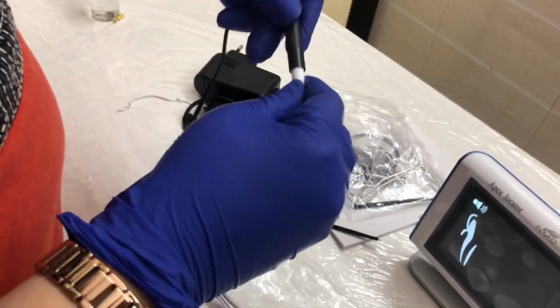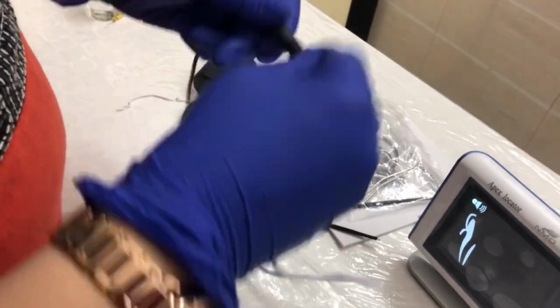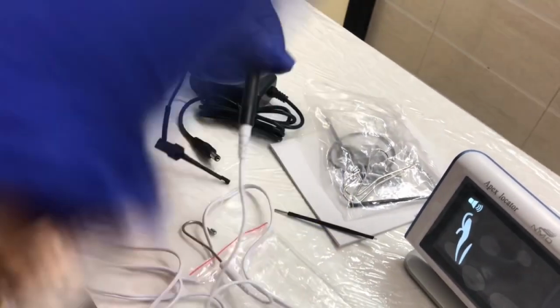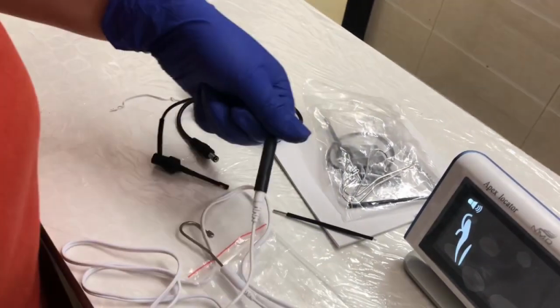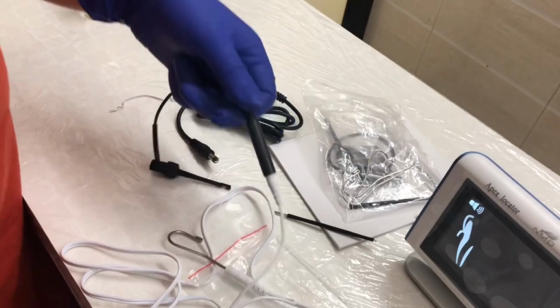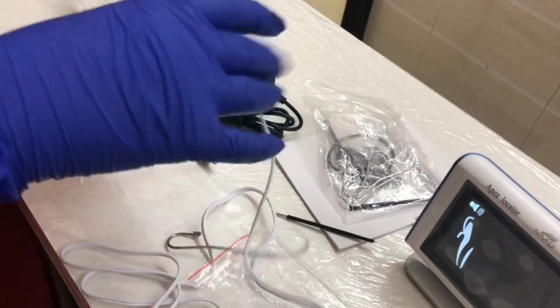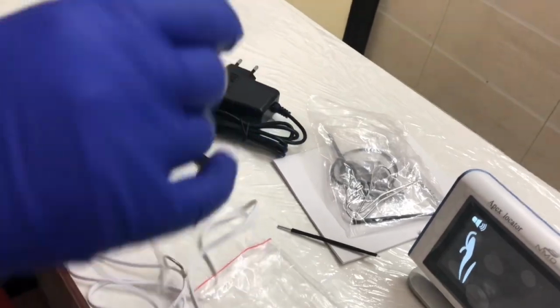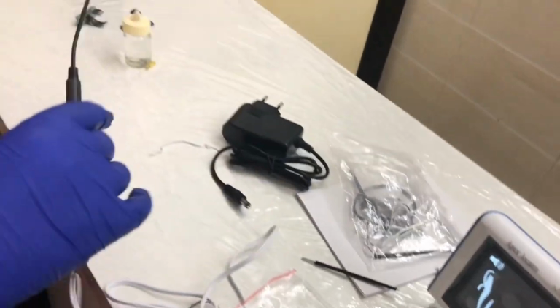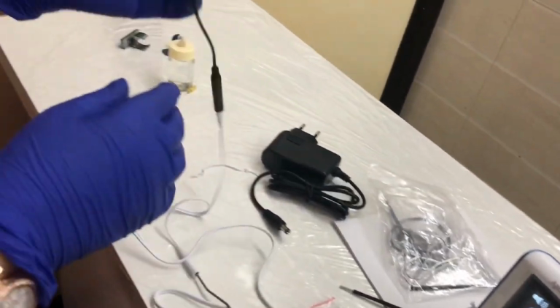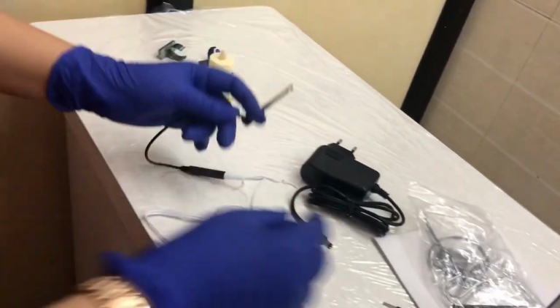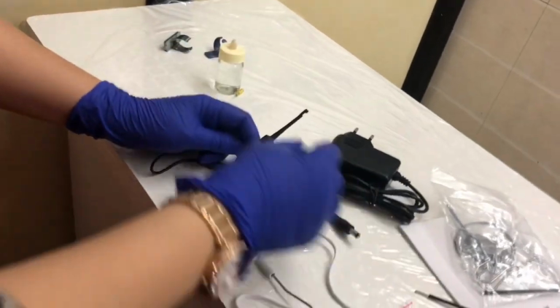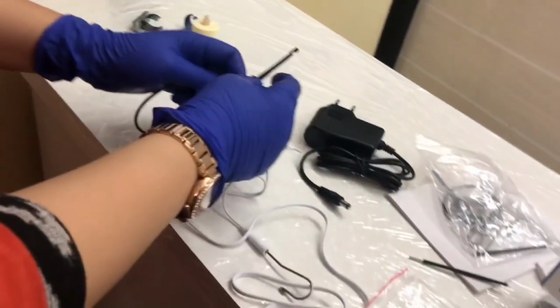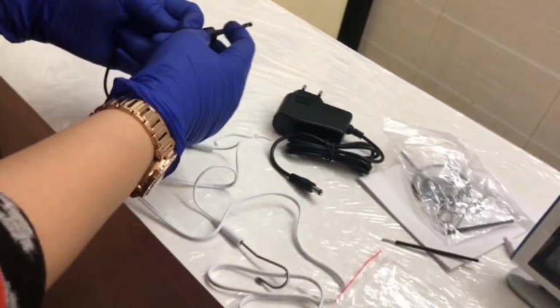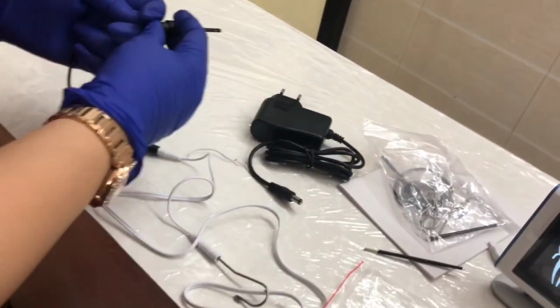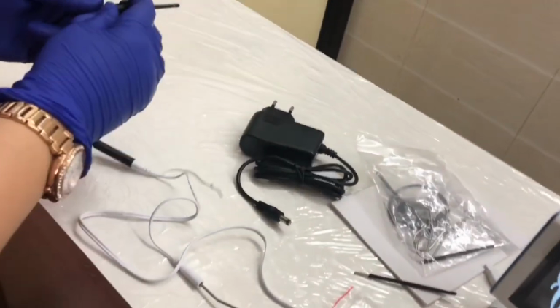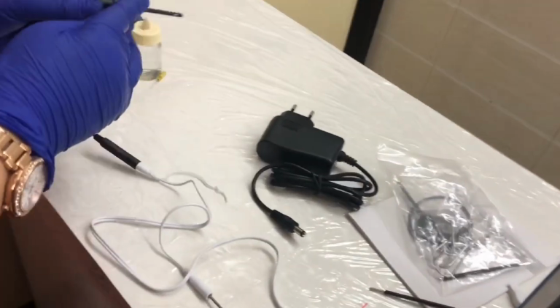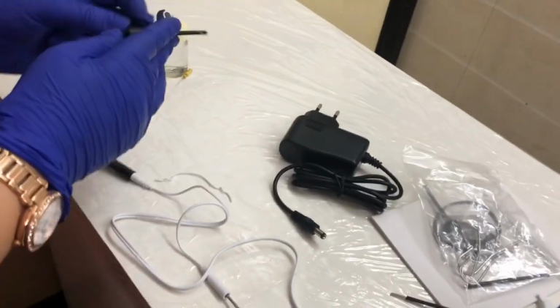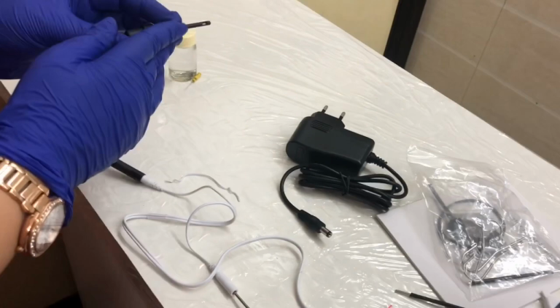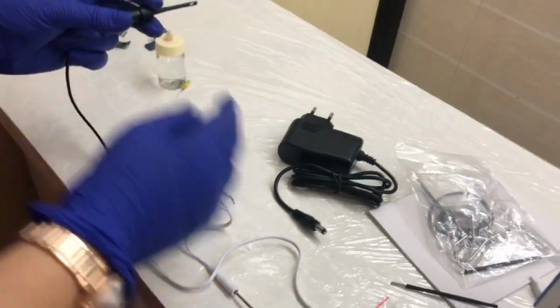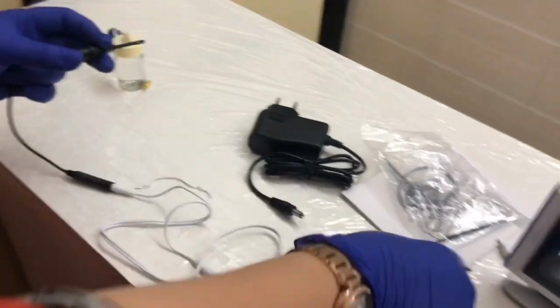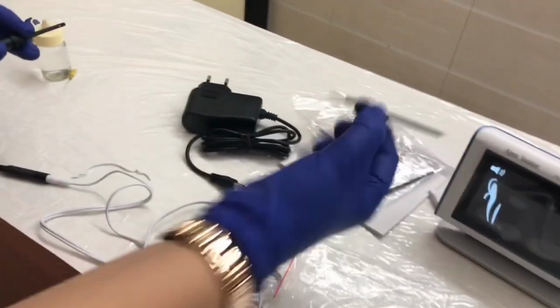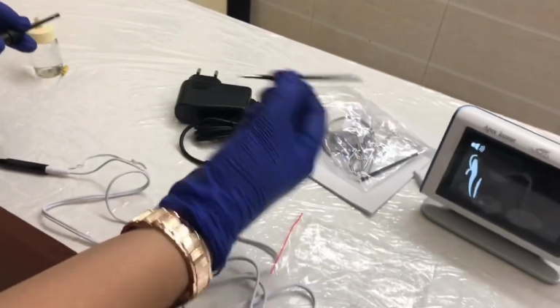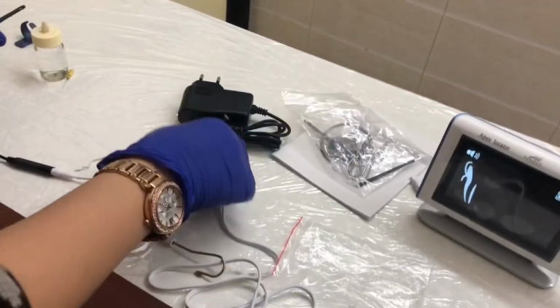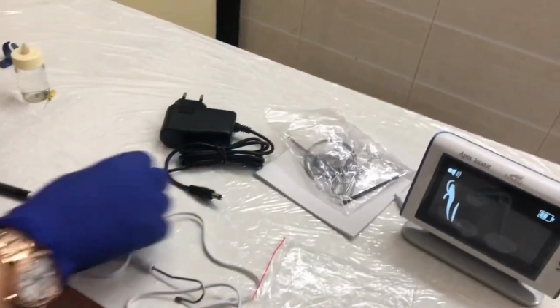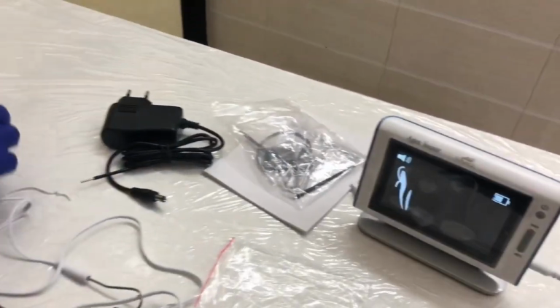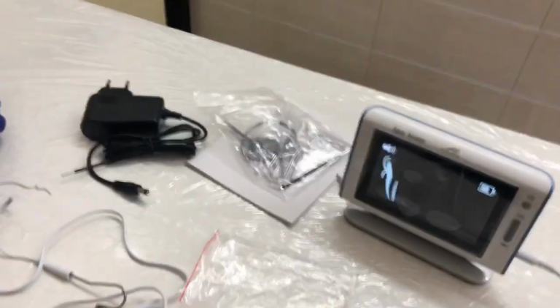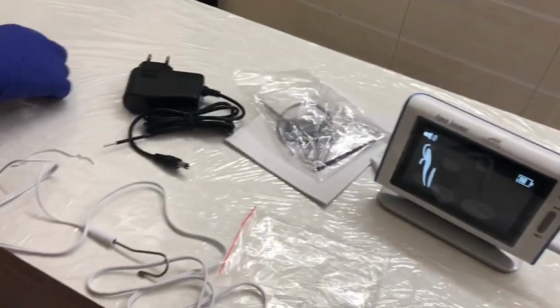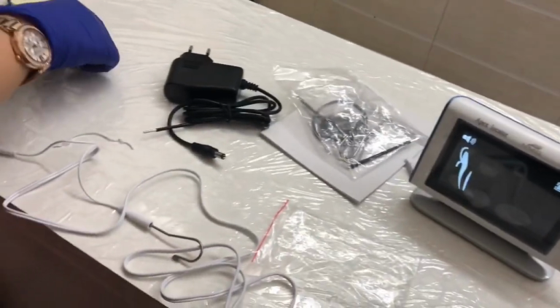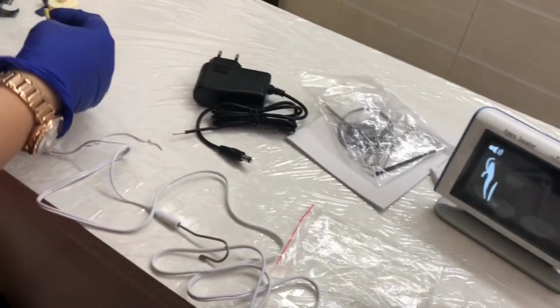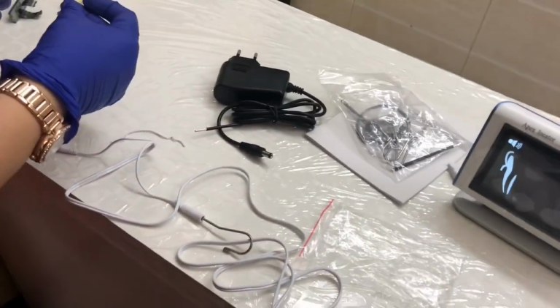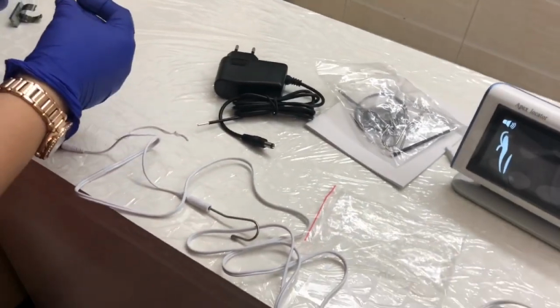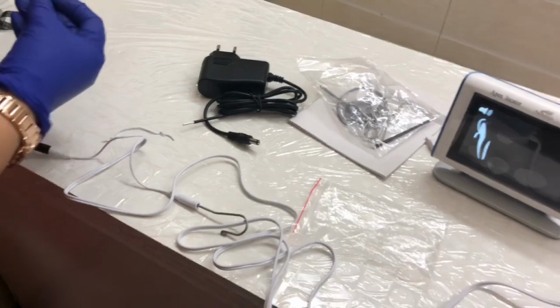You can even use your touch probe instead of the file clip — for example, when you are doing molar hooks and it's inconvenient to place the file clip, you can use this touch probe. Now I am going to hold this file.